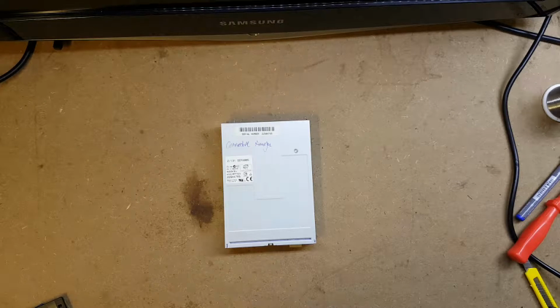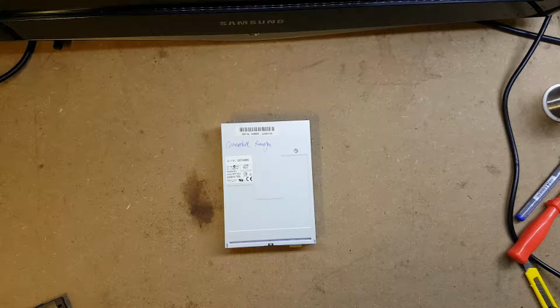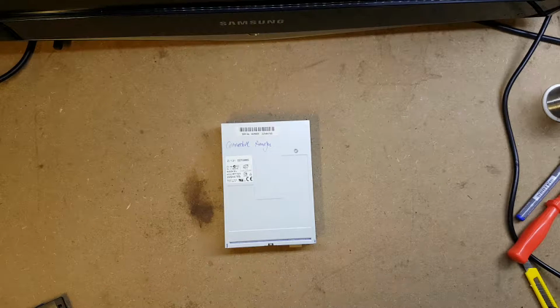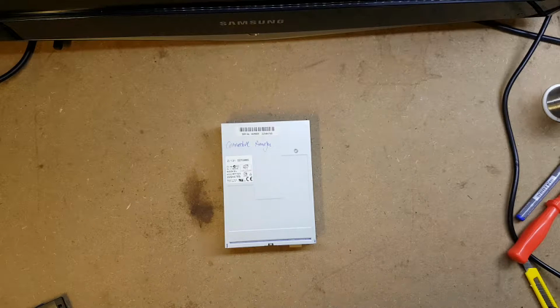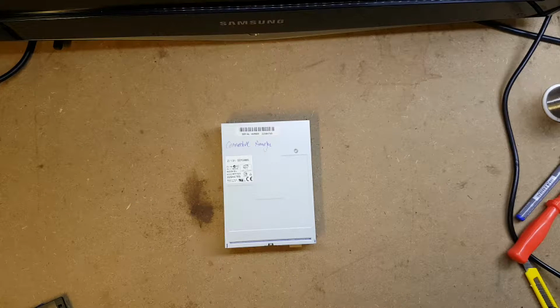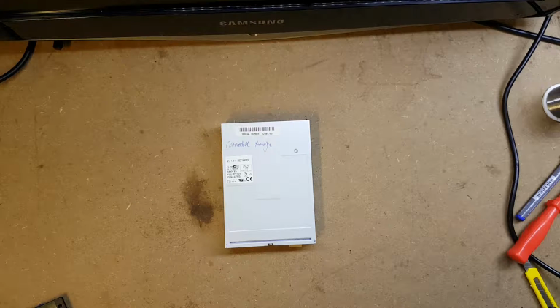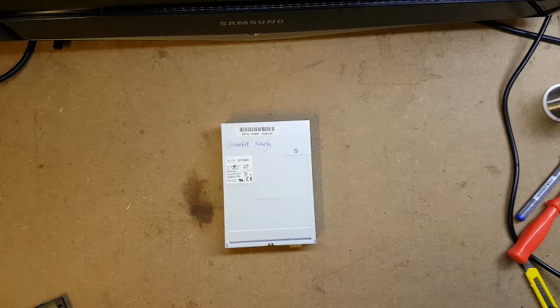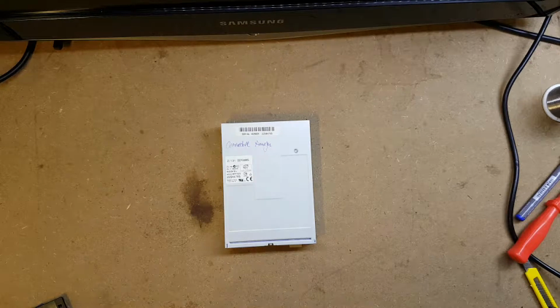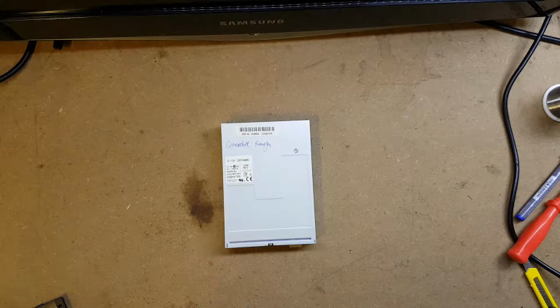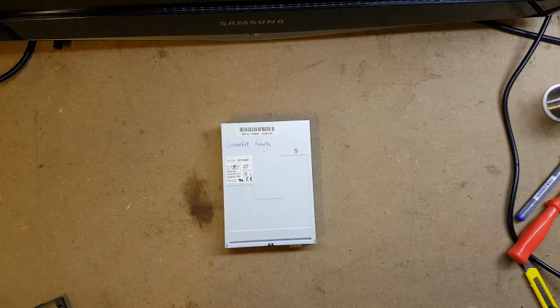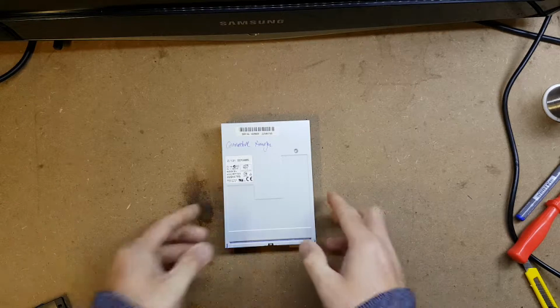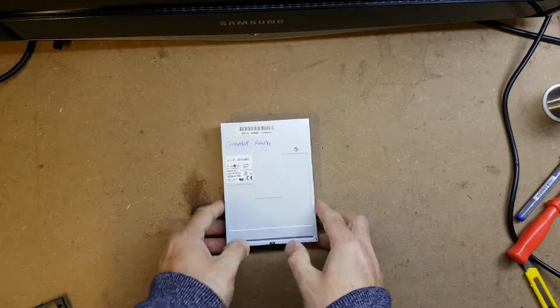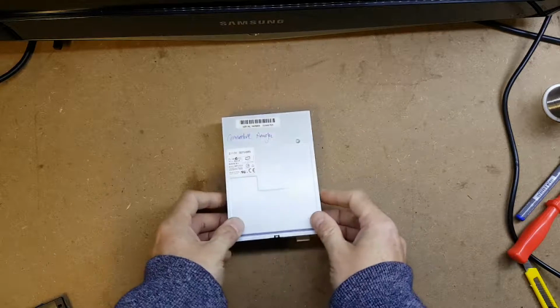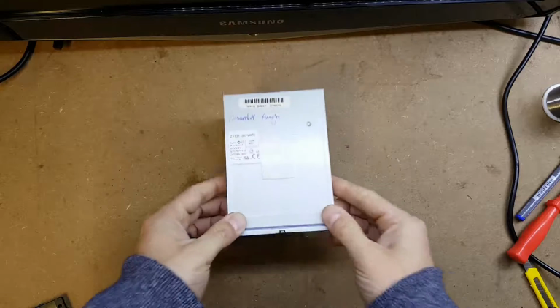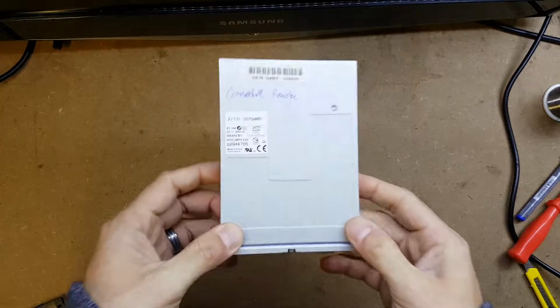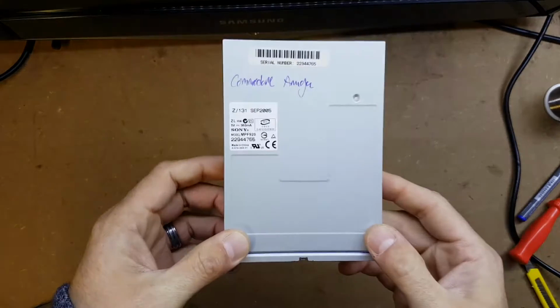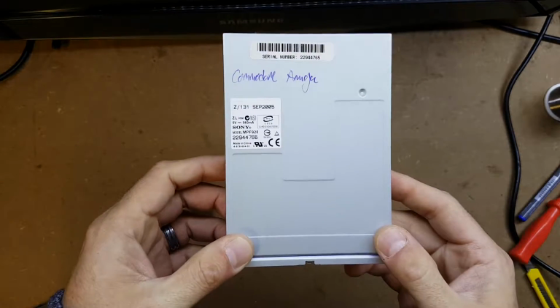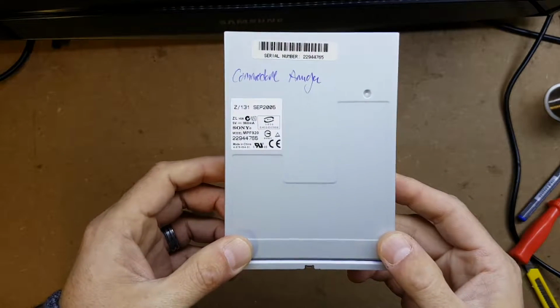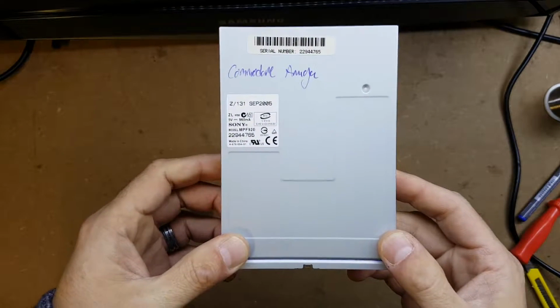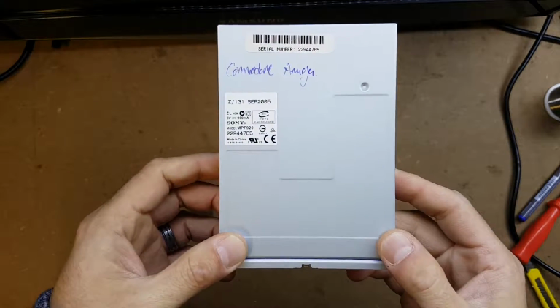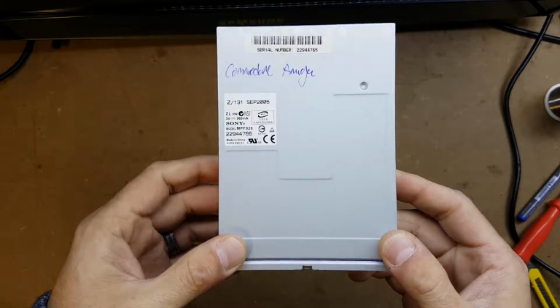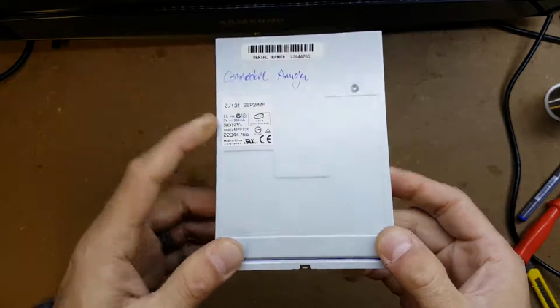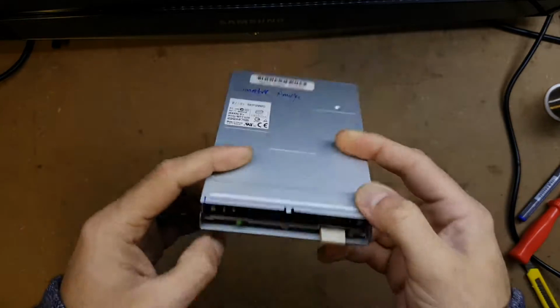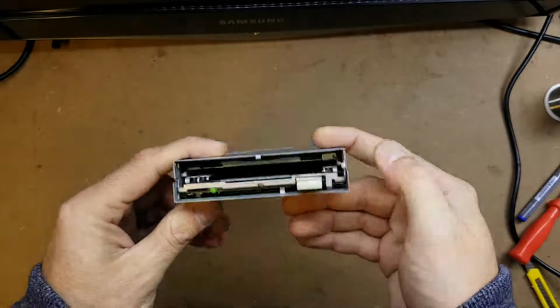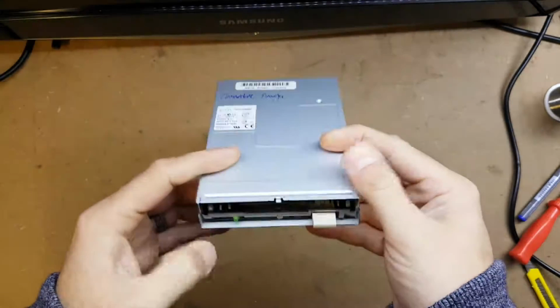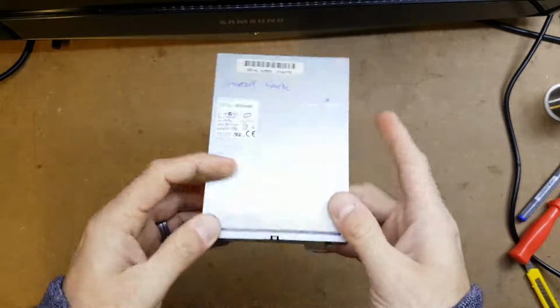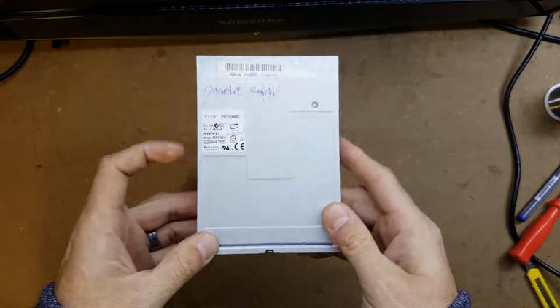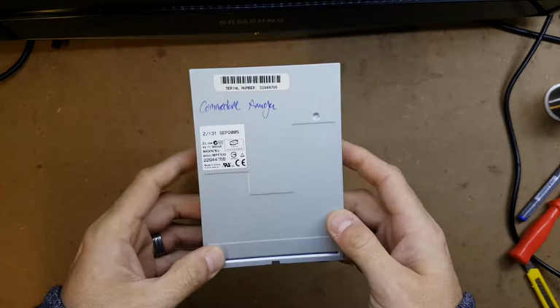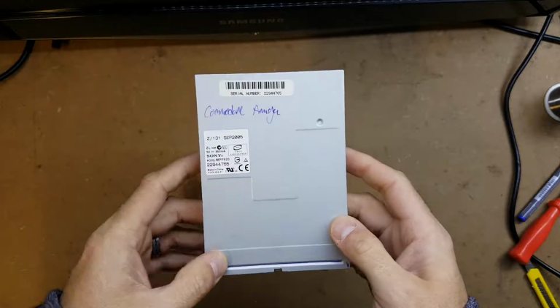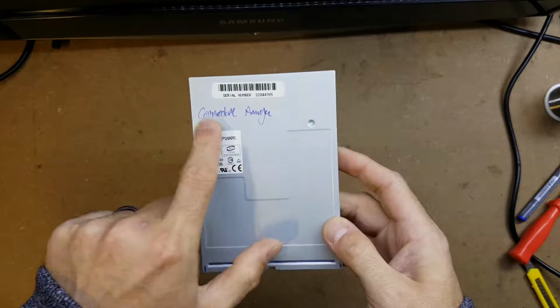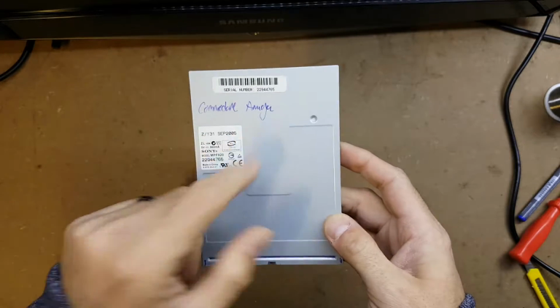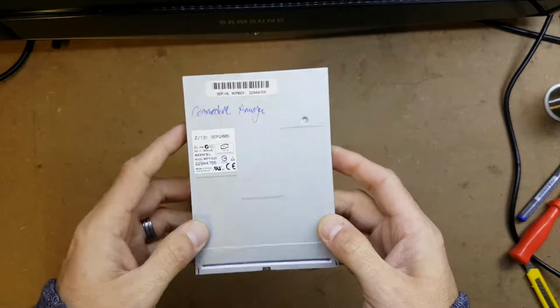Good morning folks, this is a quick follow-up video from the one I posted last night where I showed you how to modify a Sony MPF920, which is a PC floppy disk drive, to work on the Commodore Amiga.